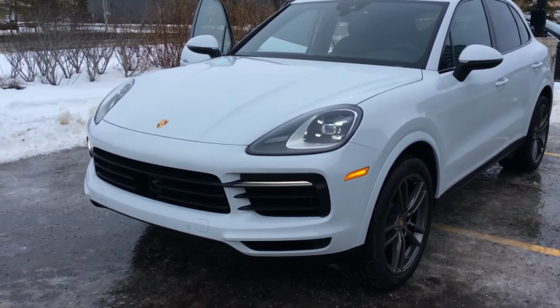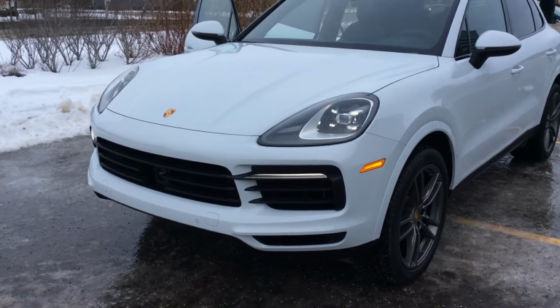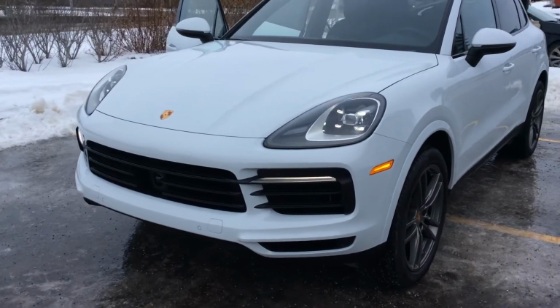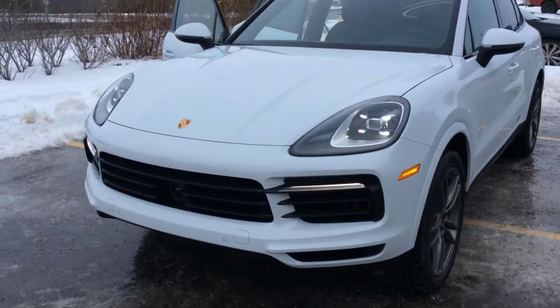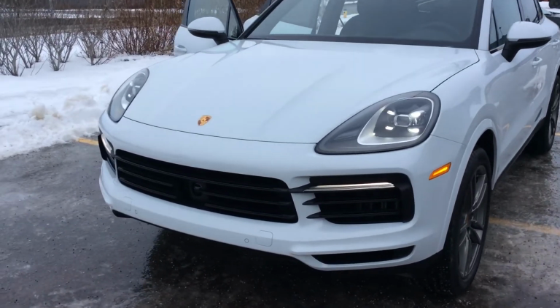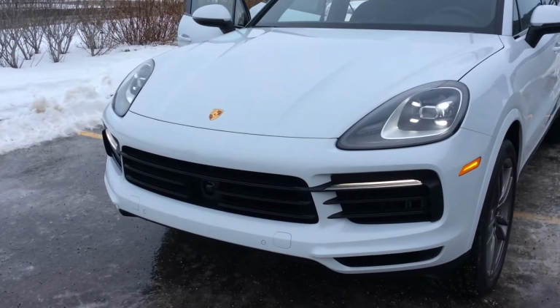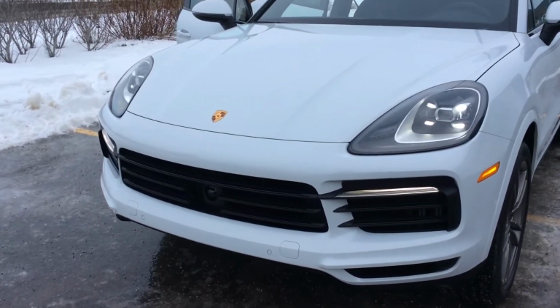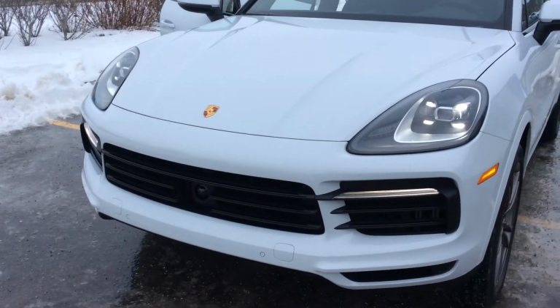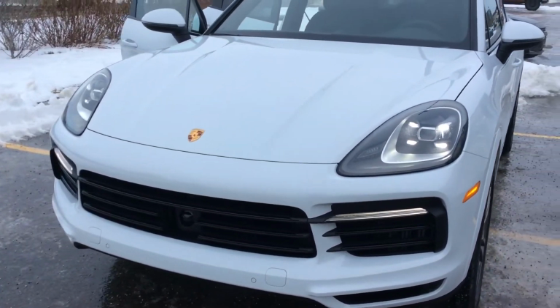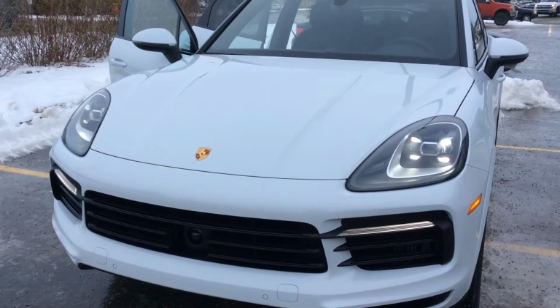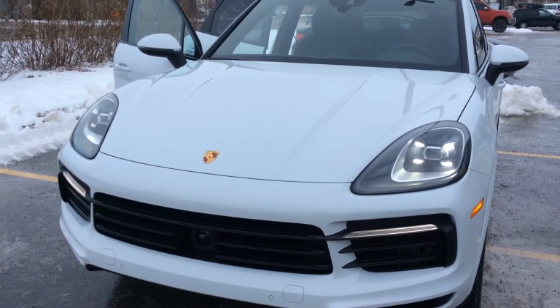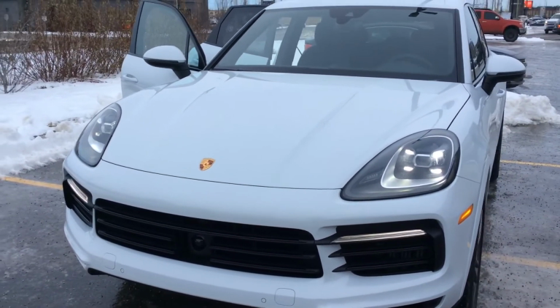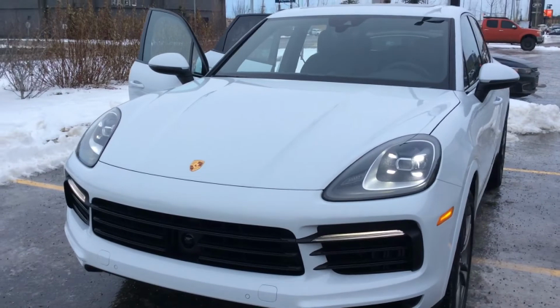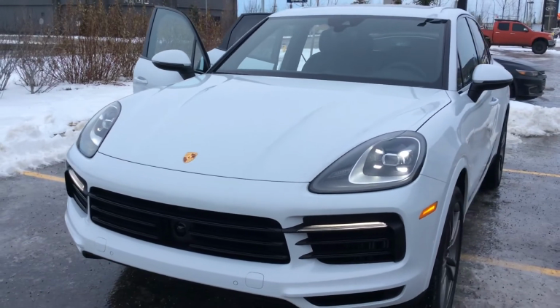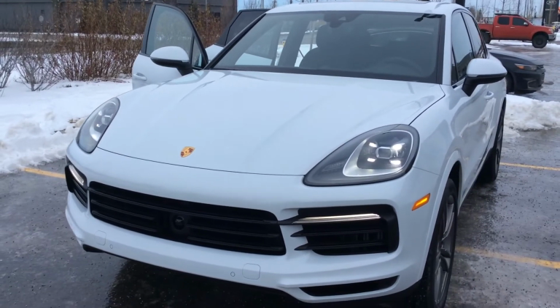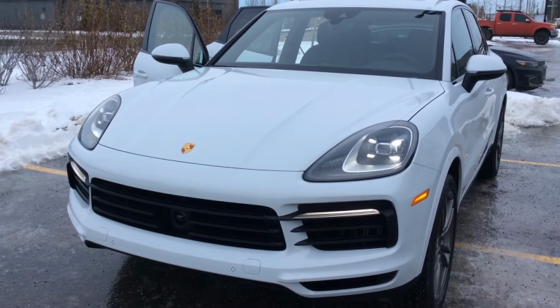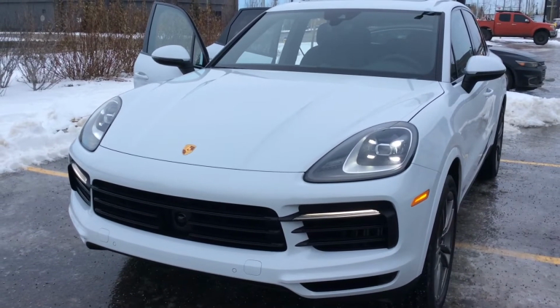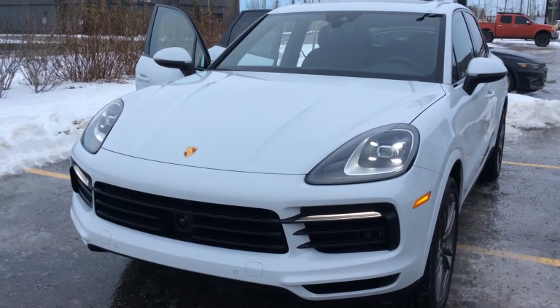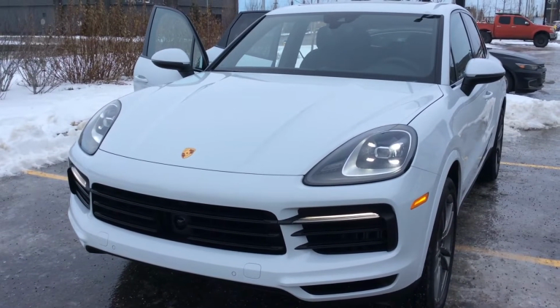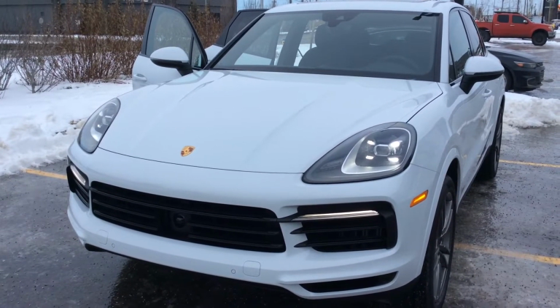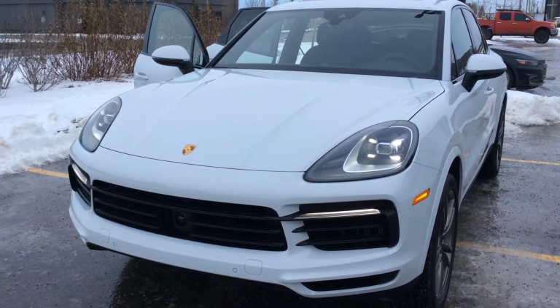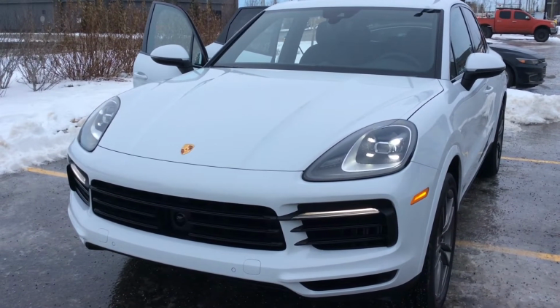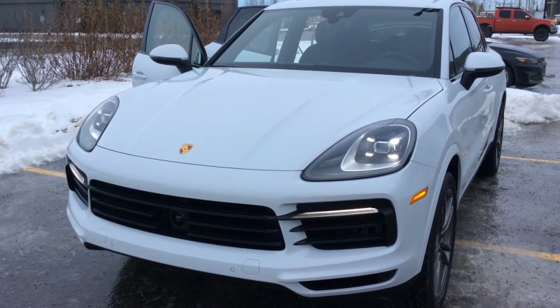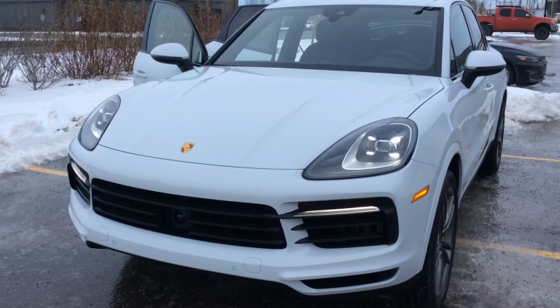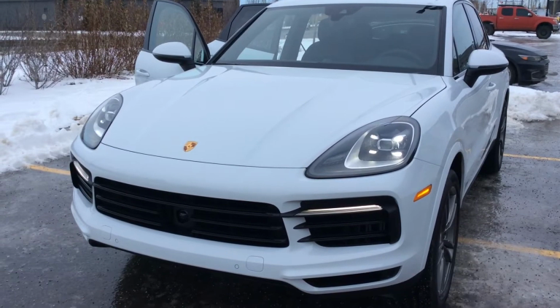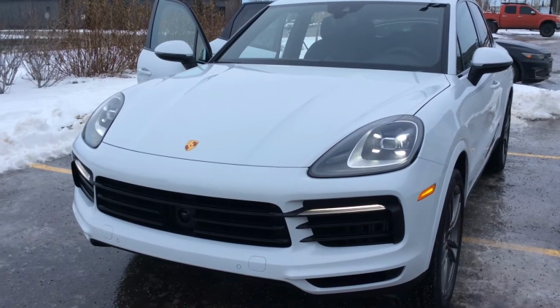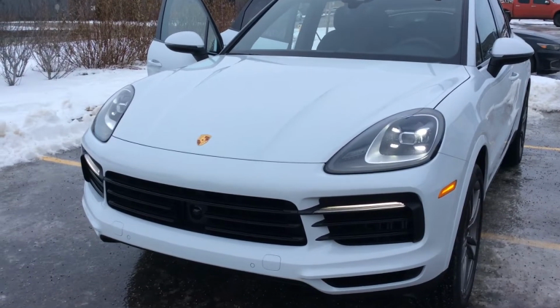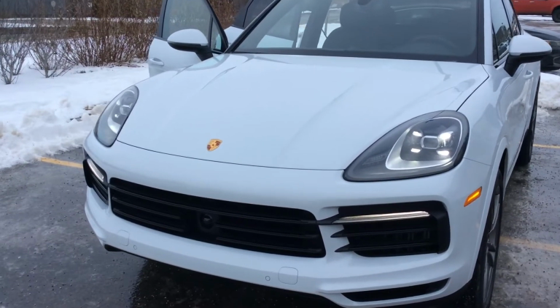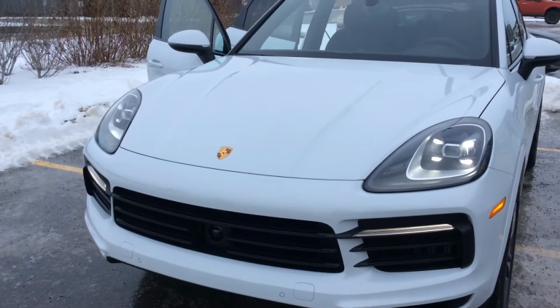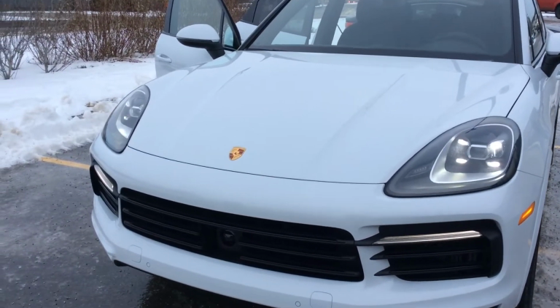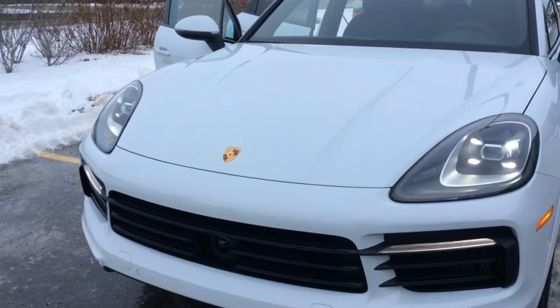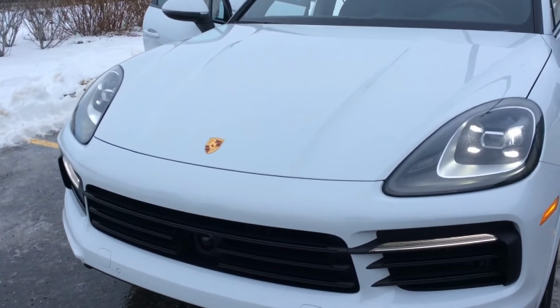The new 2019 Cayenne has been fully redesigned — it's the first time the Cayenne has changed since 2011. We've got a new platform, new engines, new interior, new exterior — essentially a whole new car. The only thing carrying over from the previous Cayenne is the badge on the front.